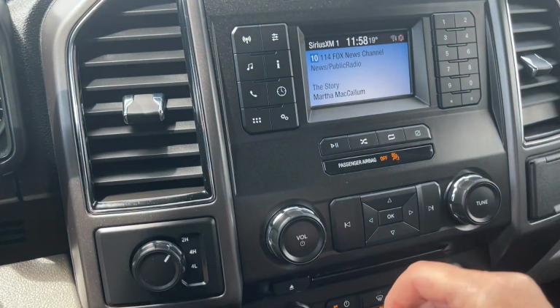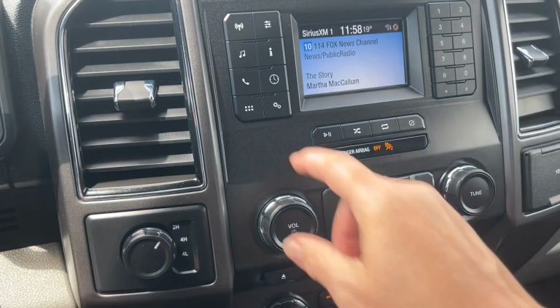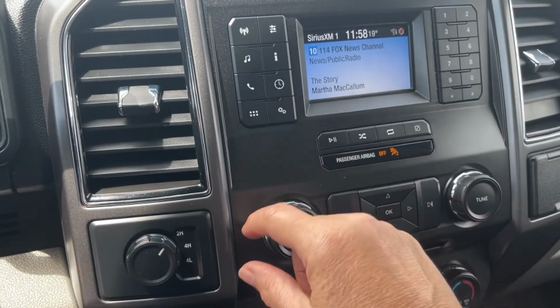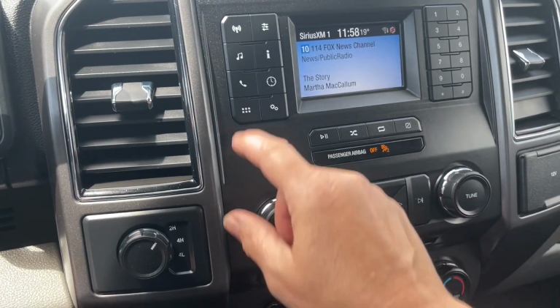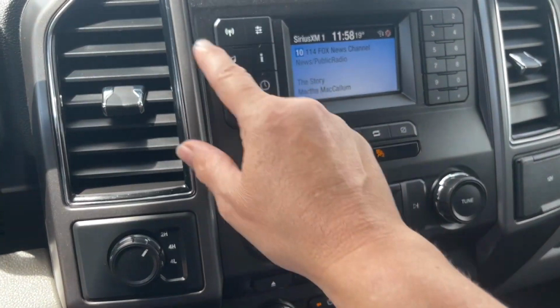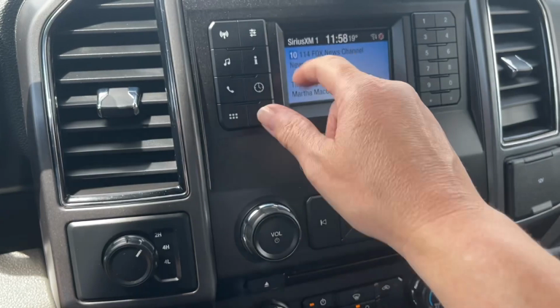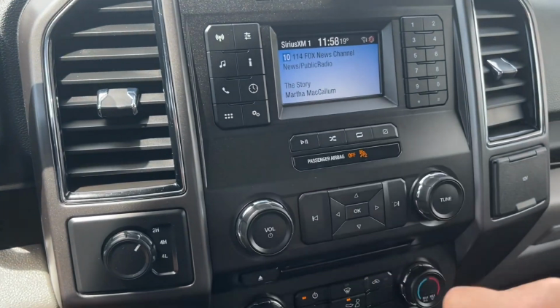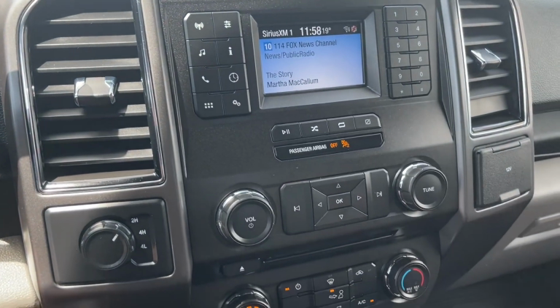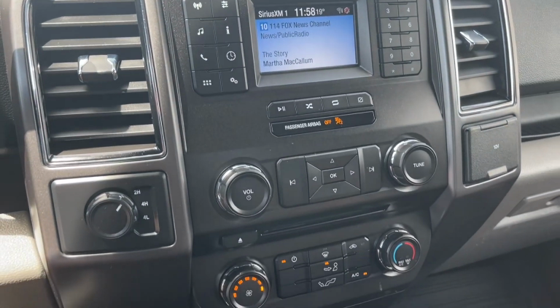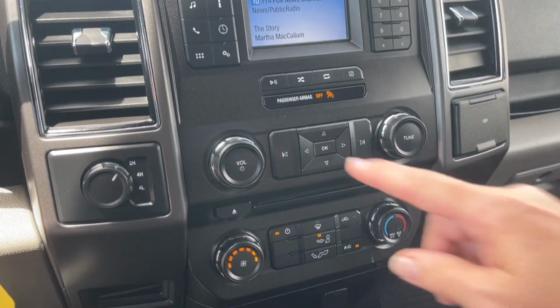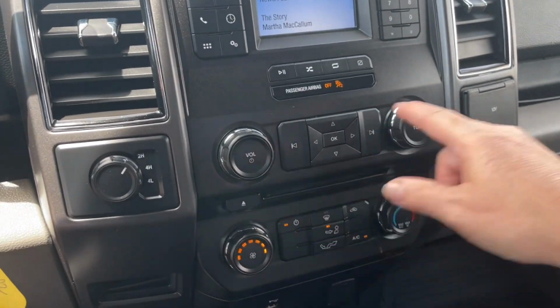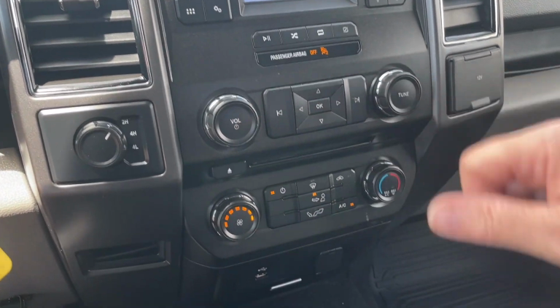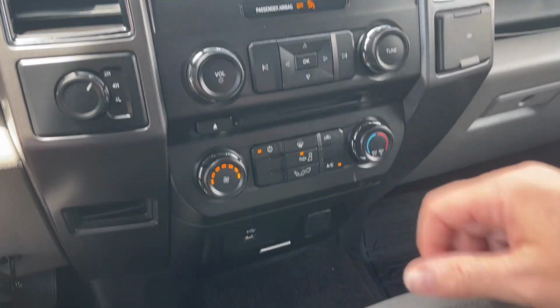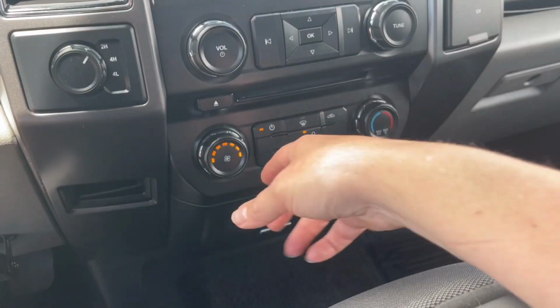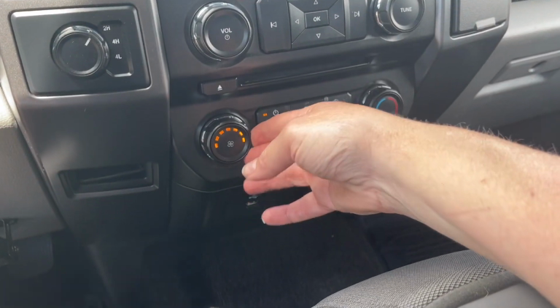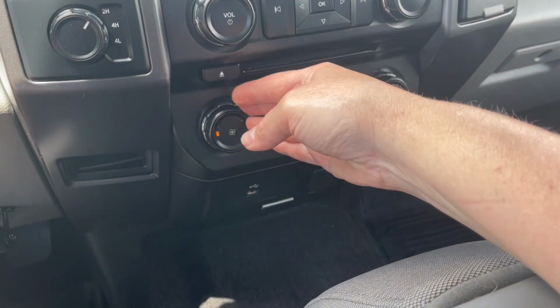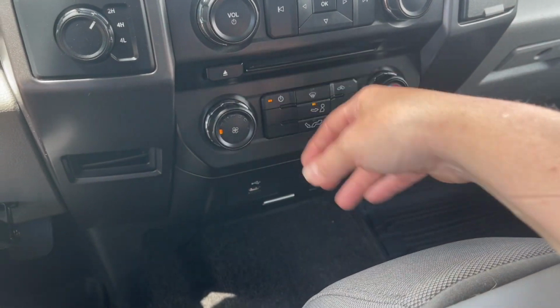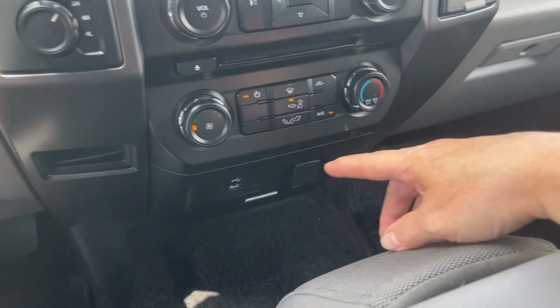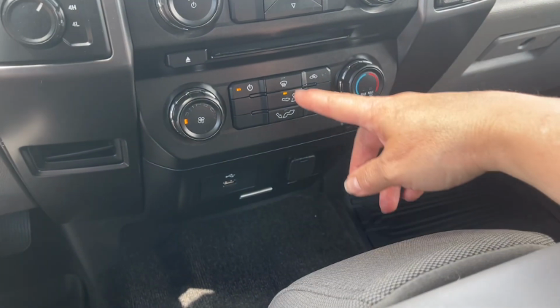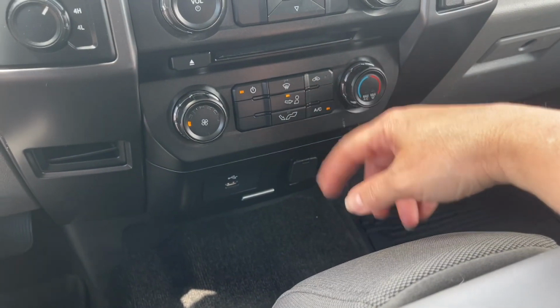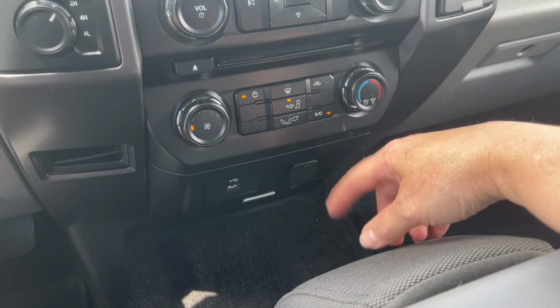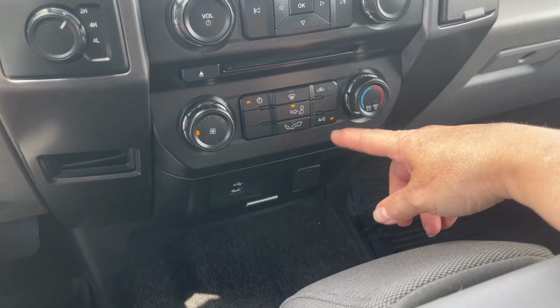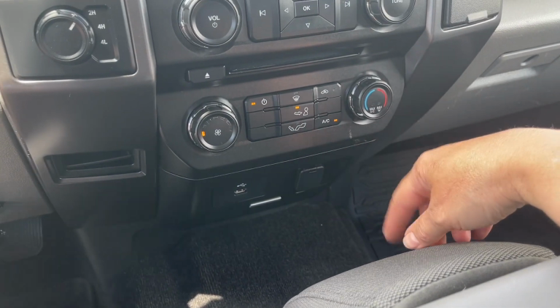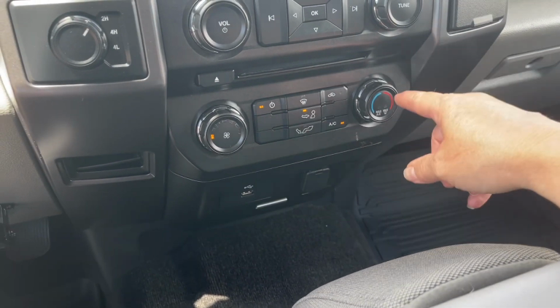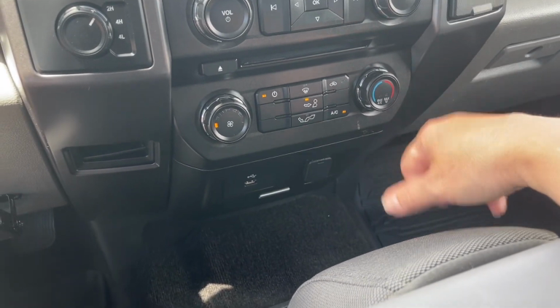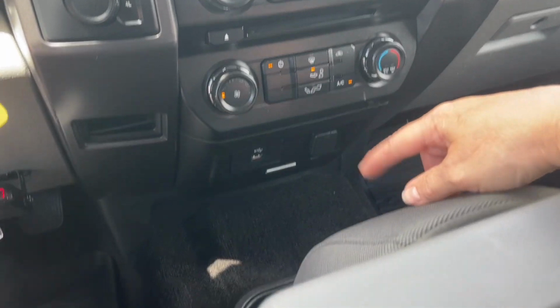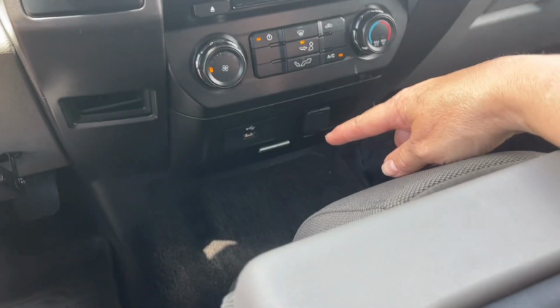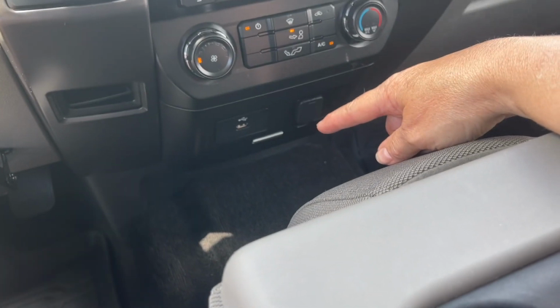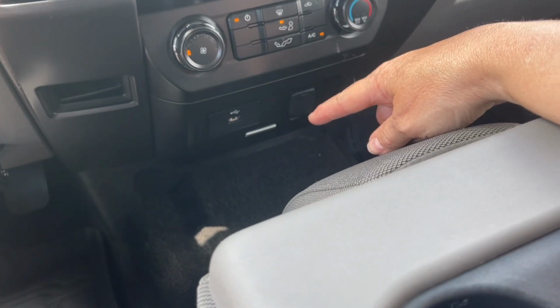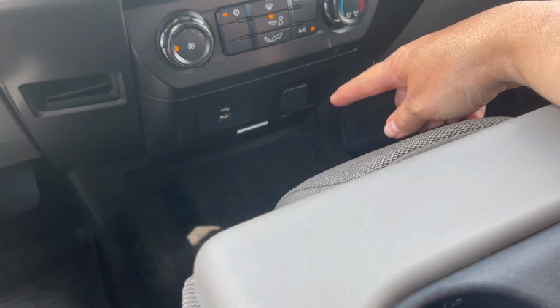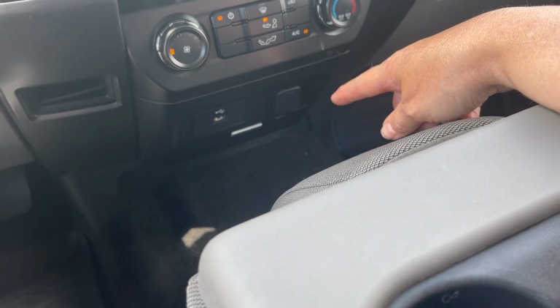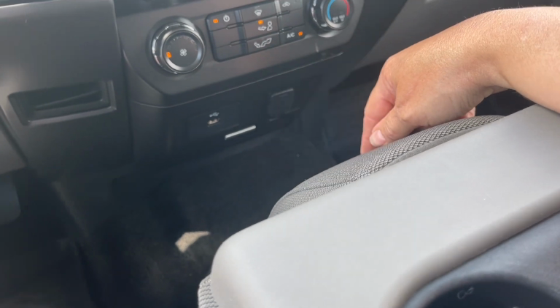We also have Sirius XM, AM/FM radio with volume and tuner. You've got your fan control down below — we can turn that down a touch. There's front defrost, AC, and max AC. Below that you've got a USB port and a 12 volt outlet.